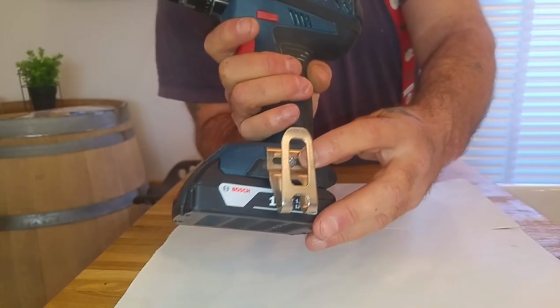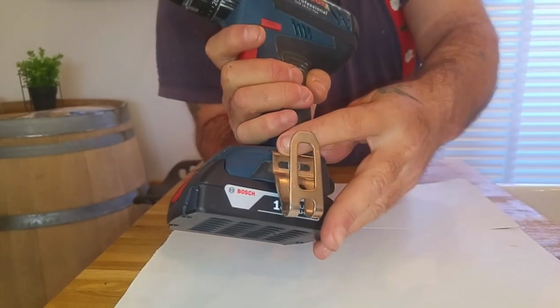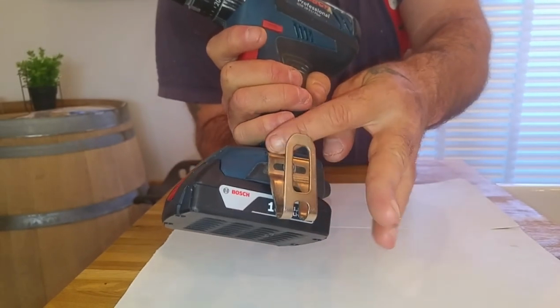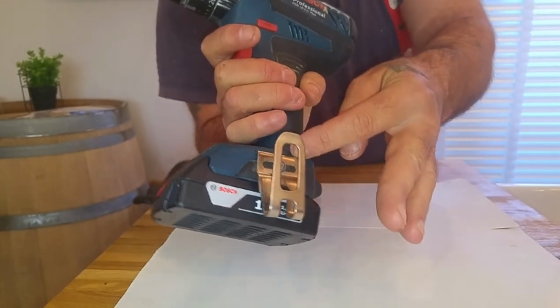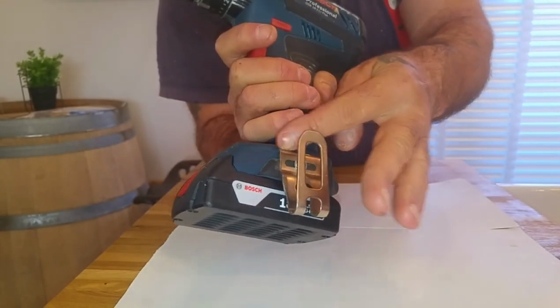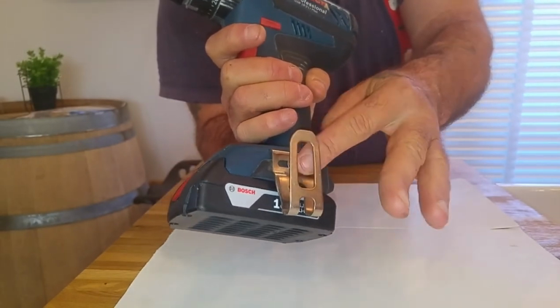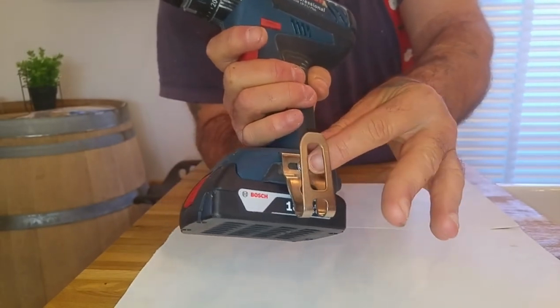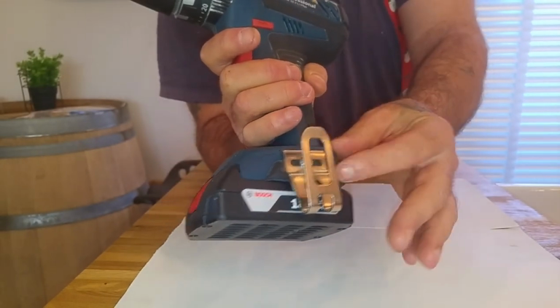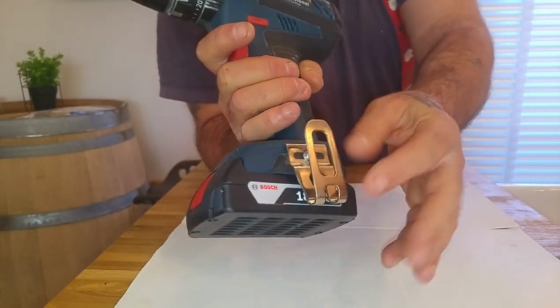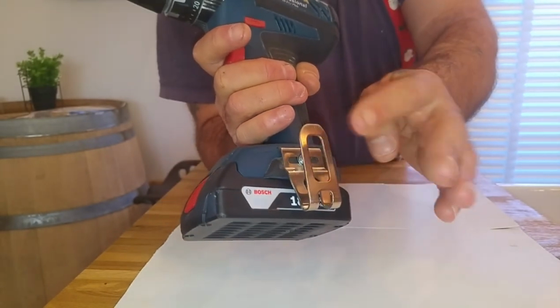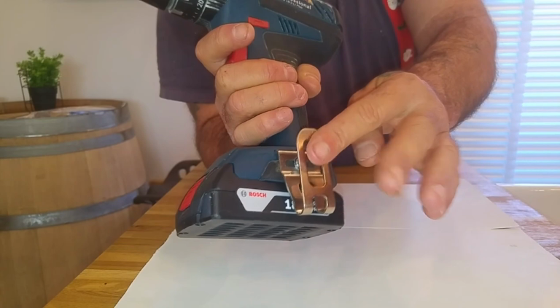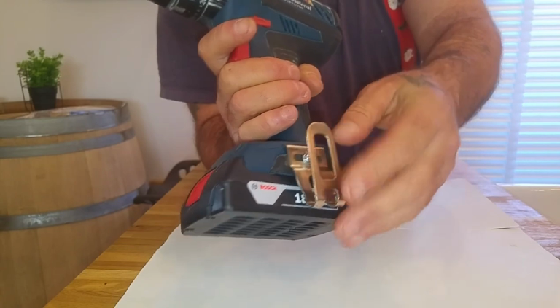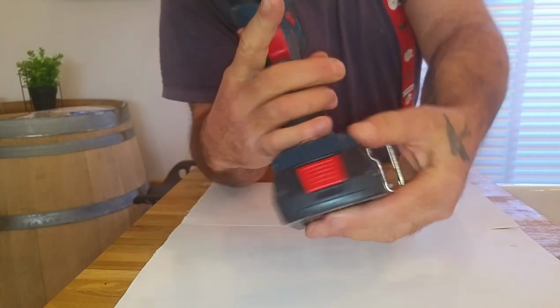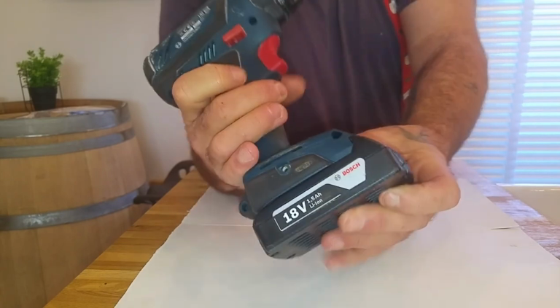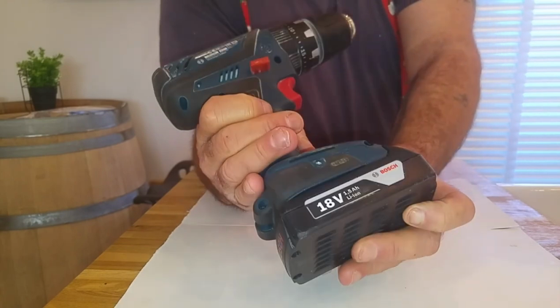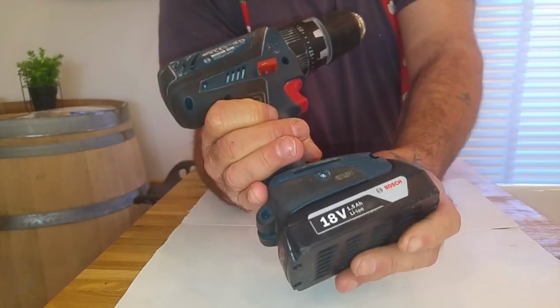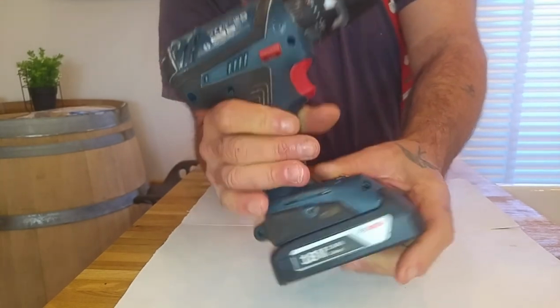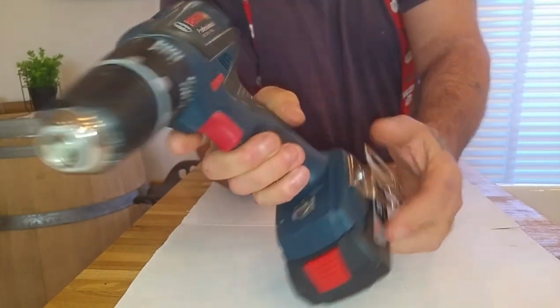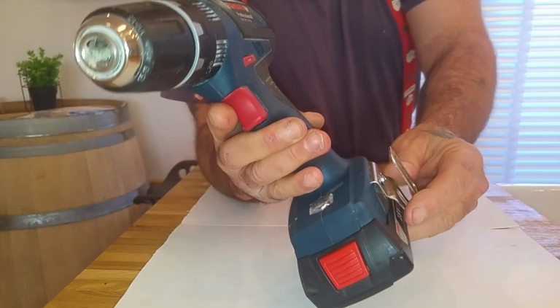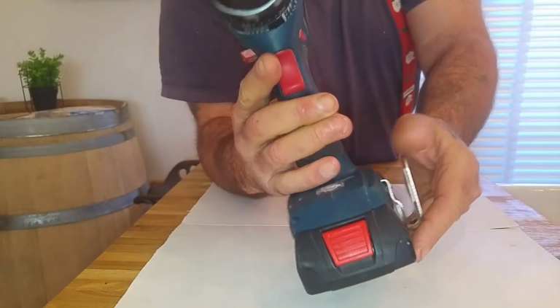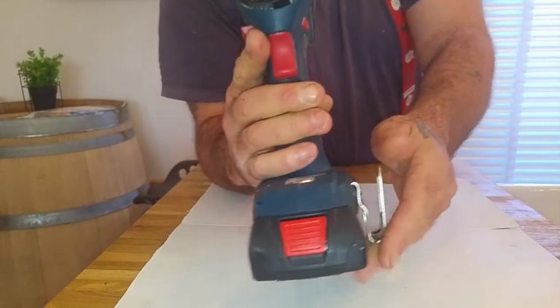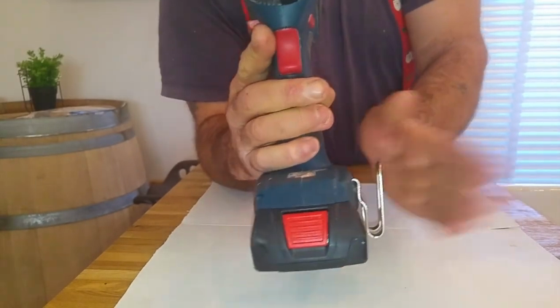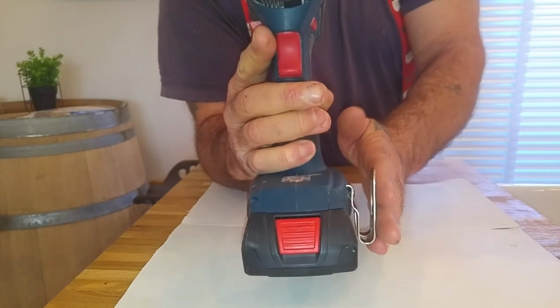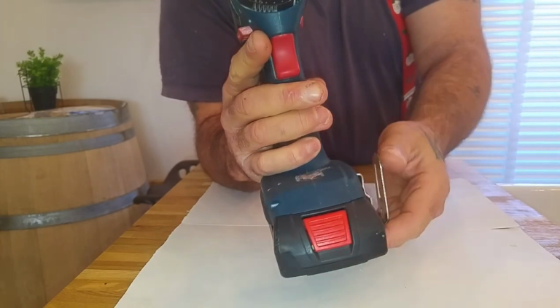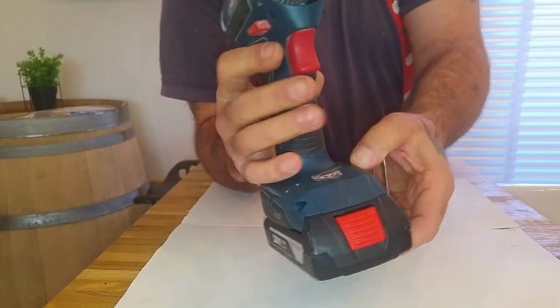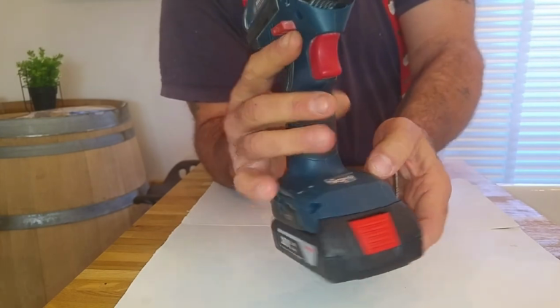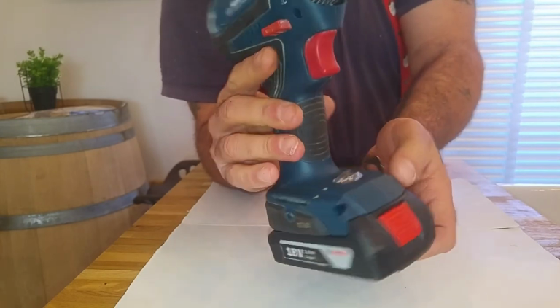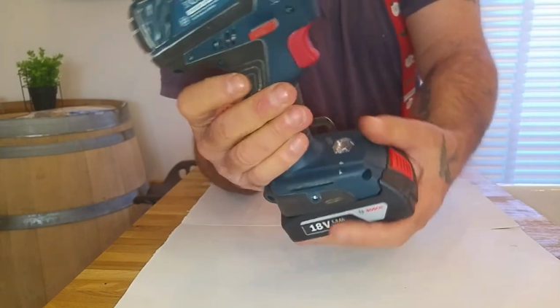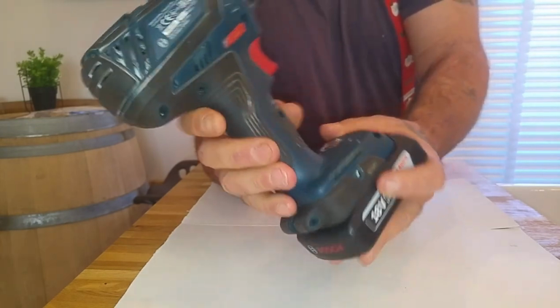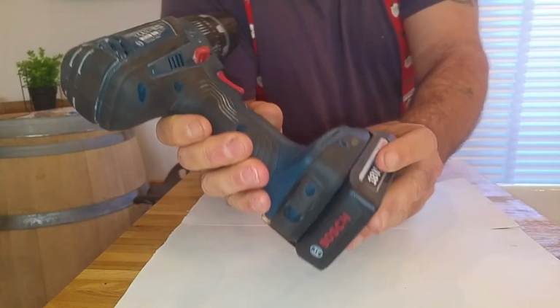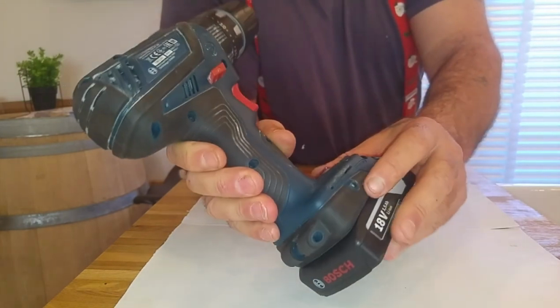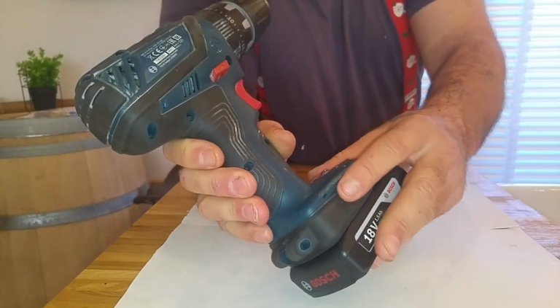It has a clip on here which screws in, and a little guide where it sits — this can go on either side. I have it set up for this side because it's handy for me and I like the drill to hang that way off my work belt.